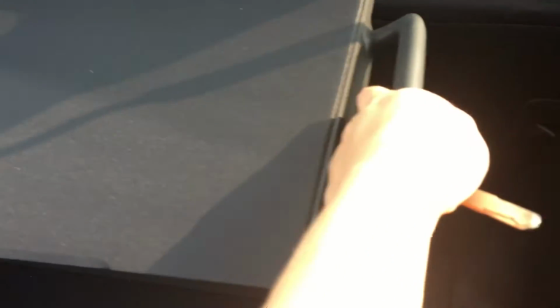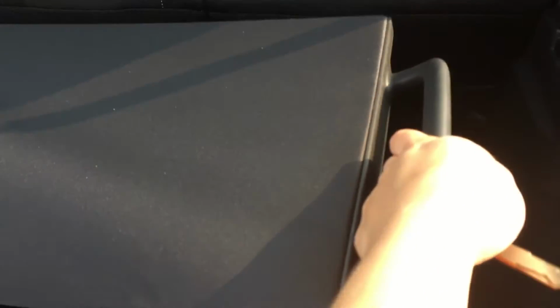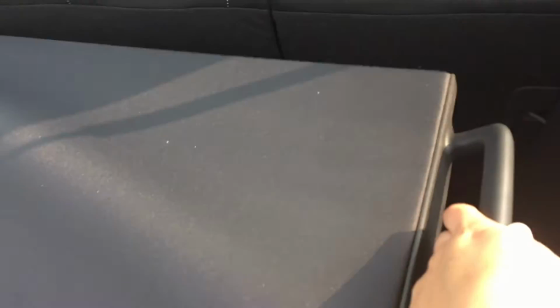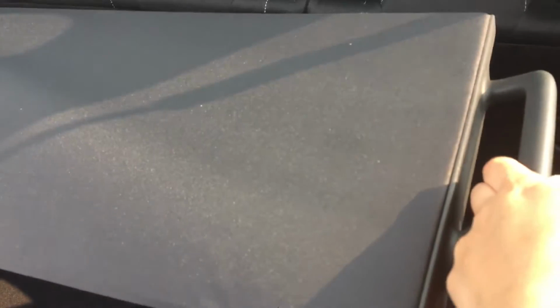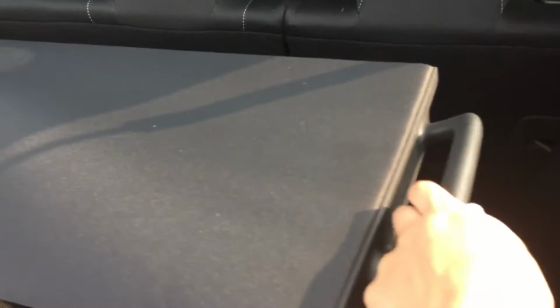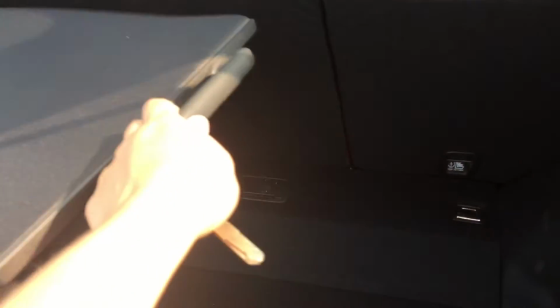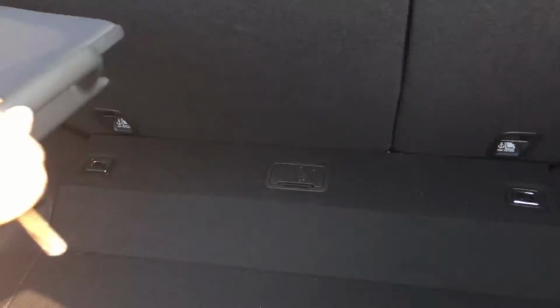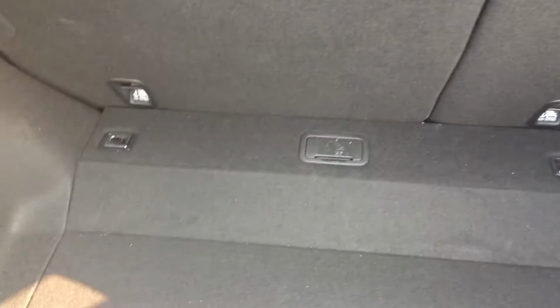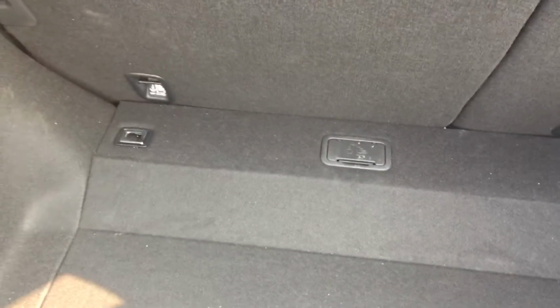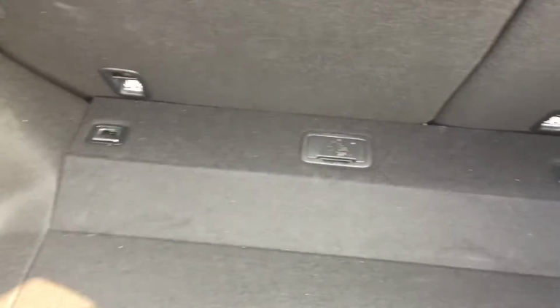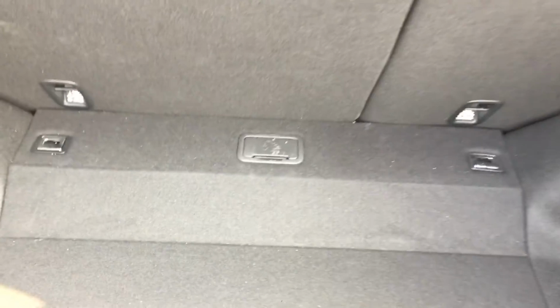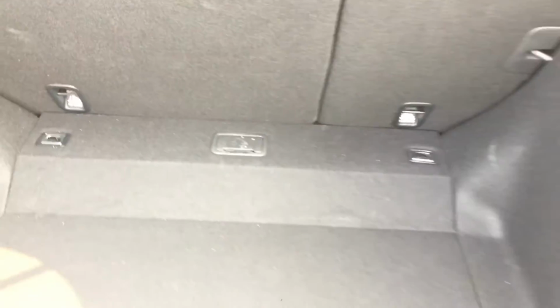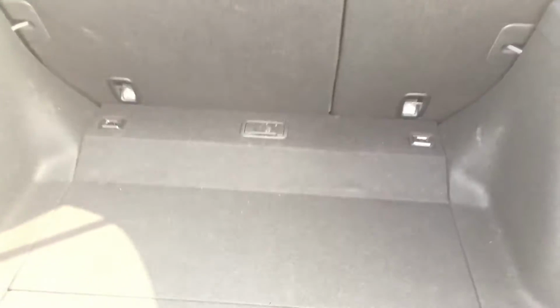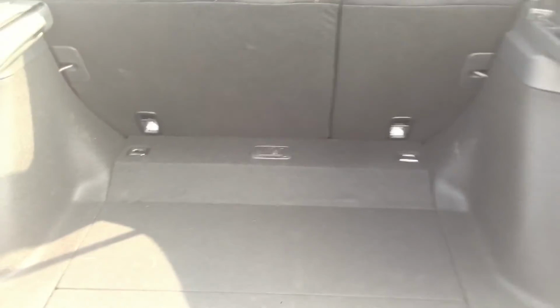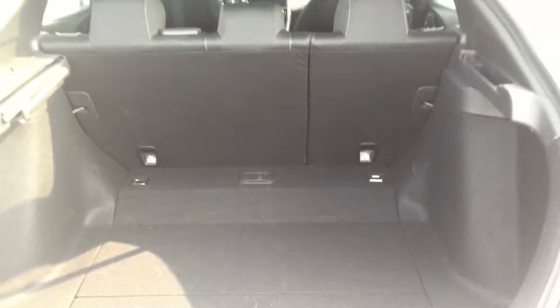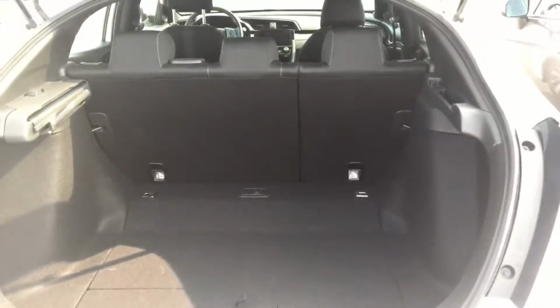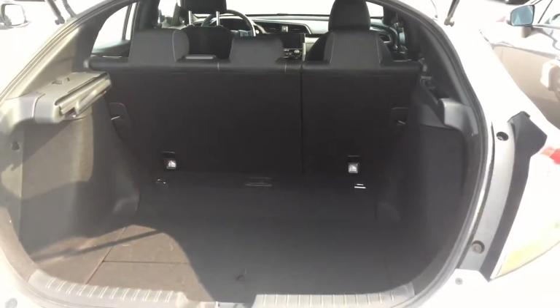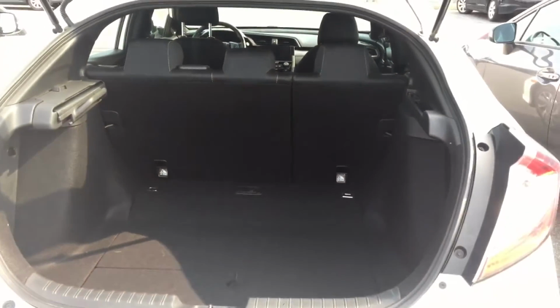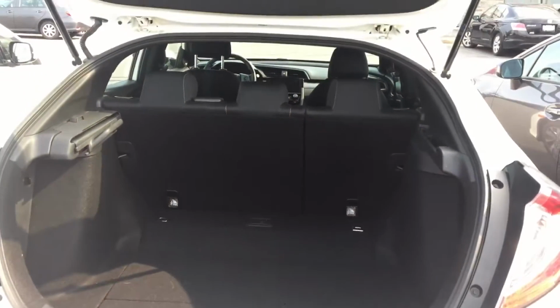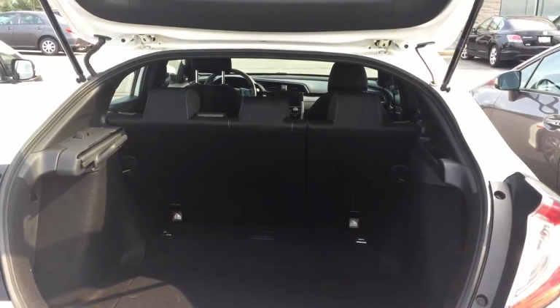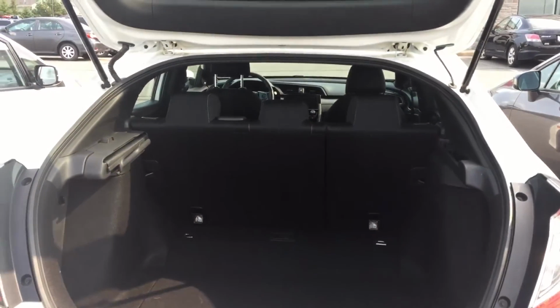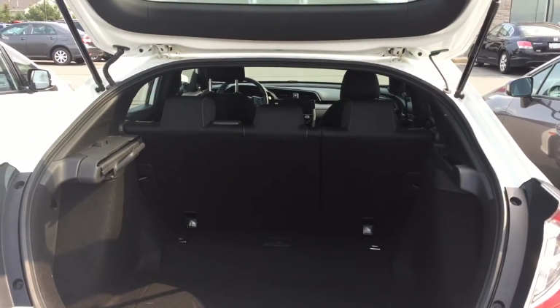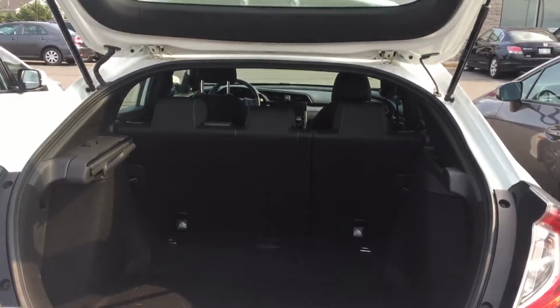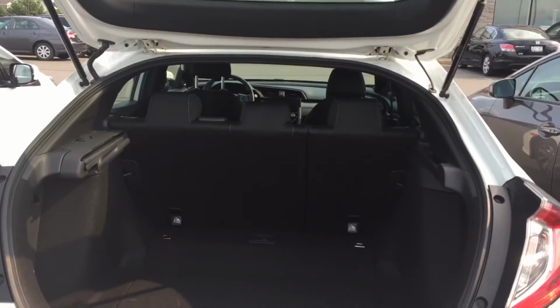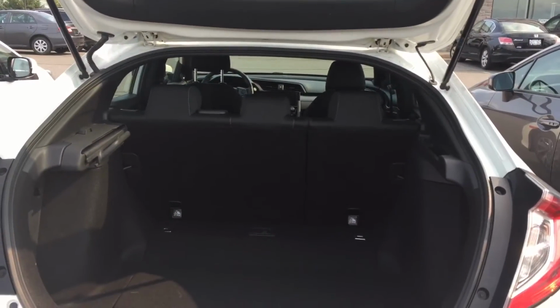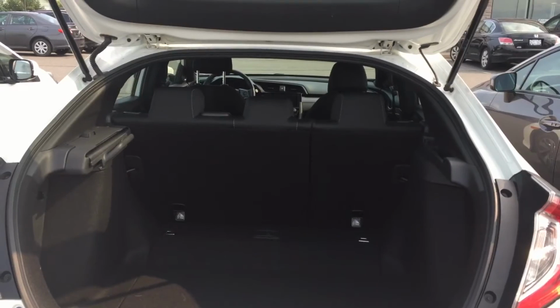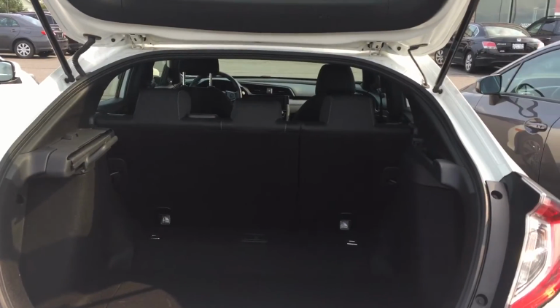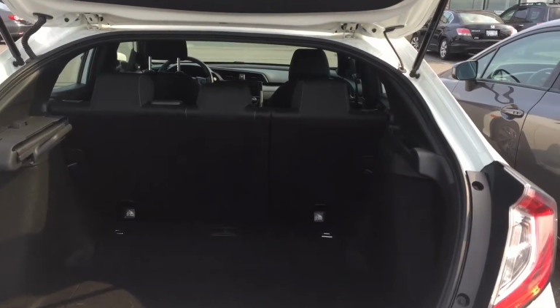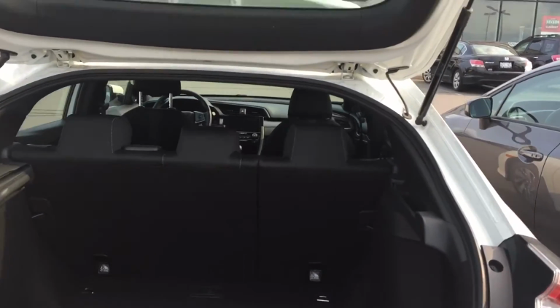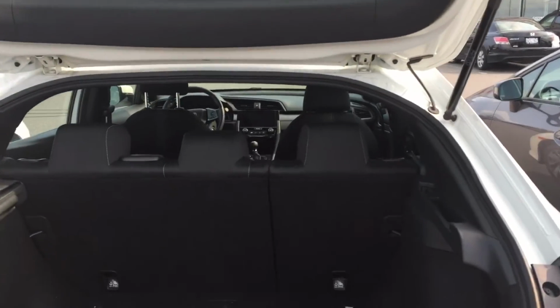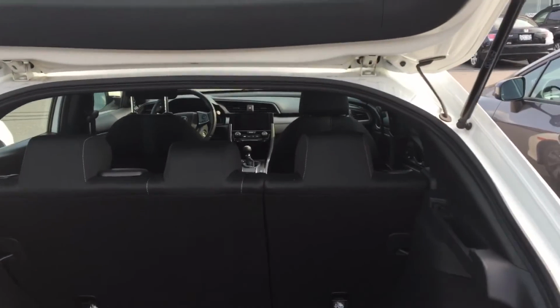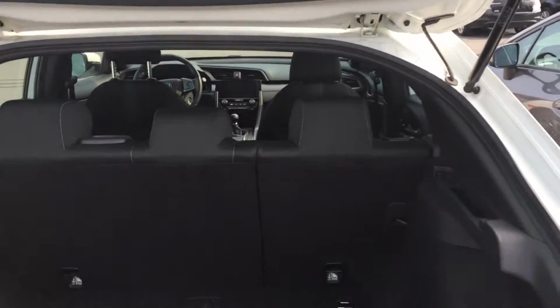This slides across for added privacy to your hatchback. Lots of storage space. 60-40 folding seats as well, which gives you extra space to transport your things.